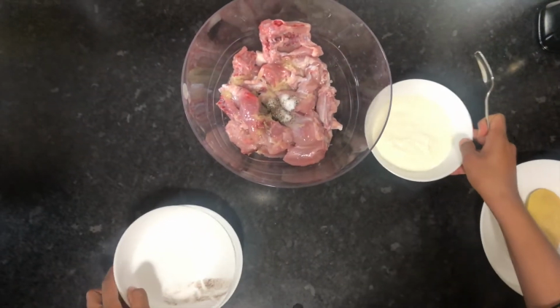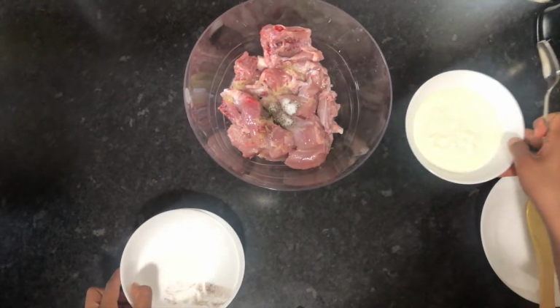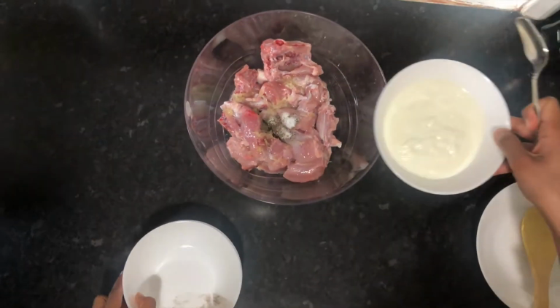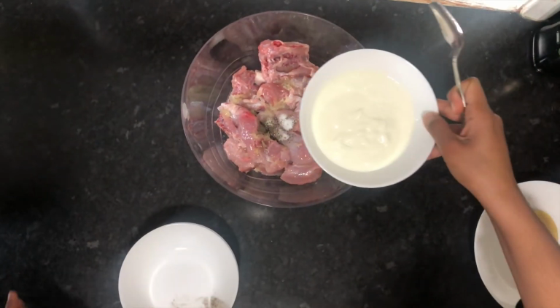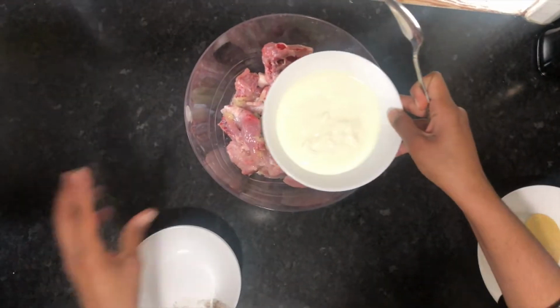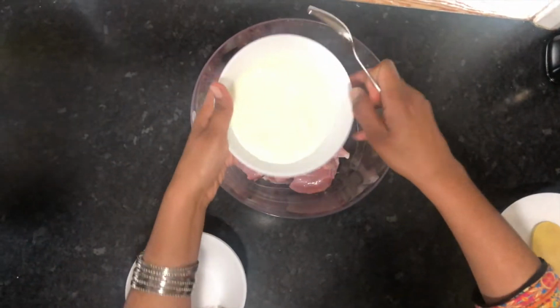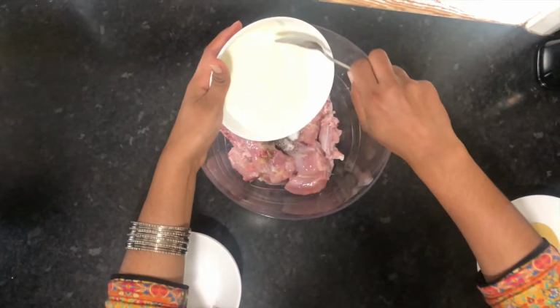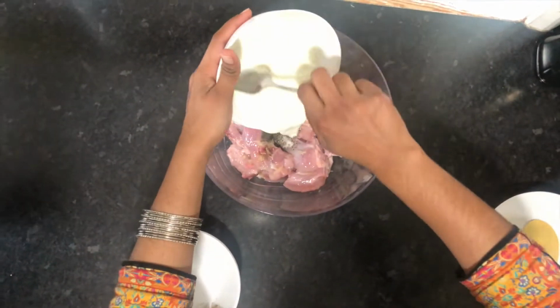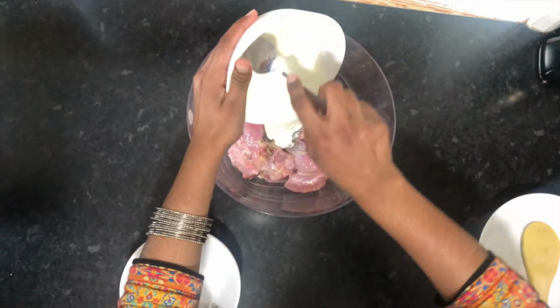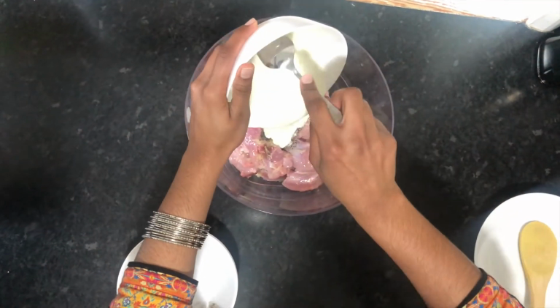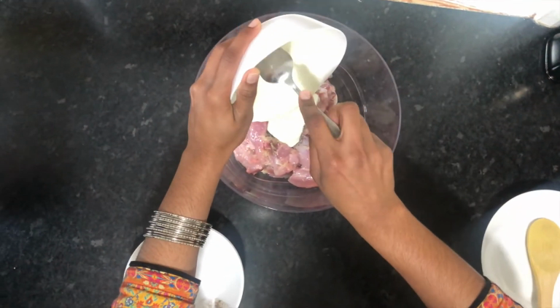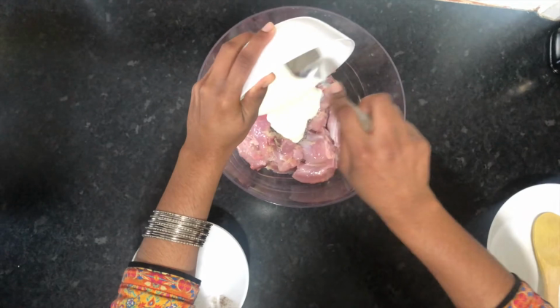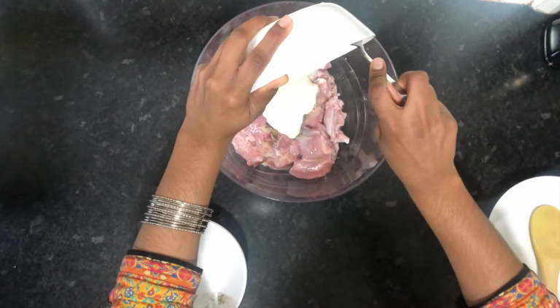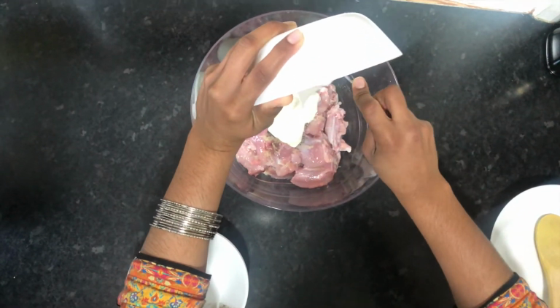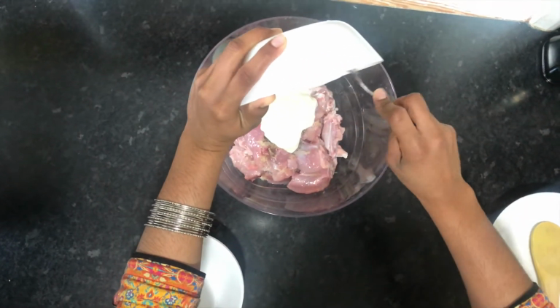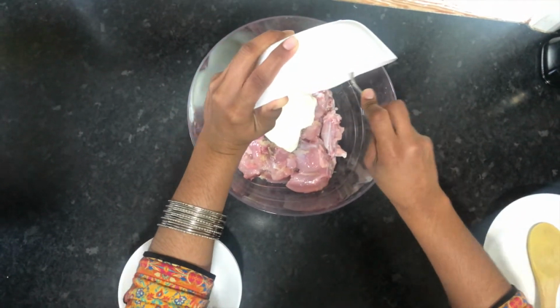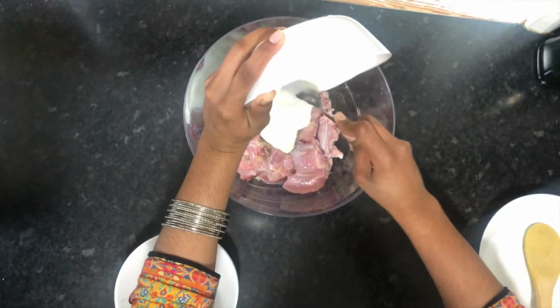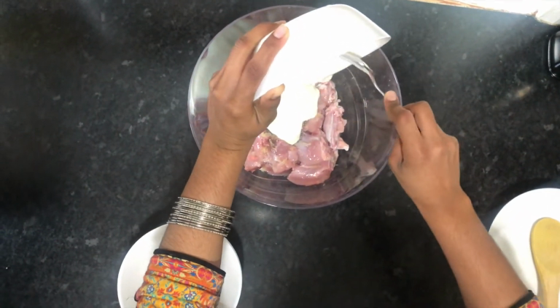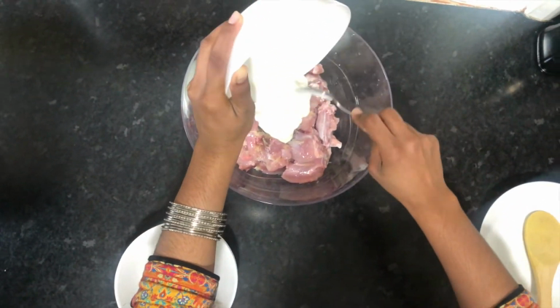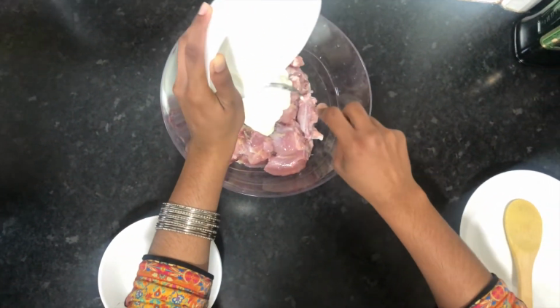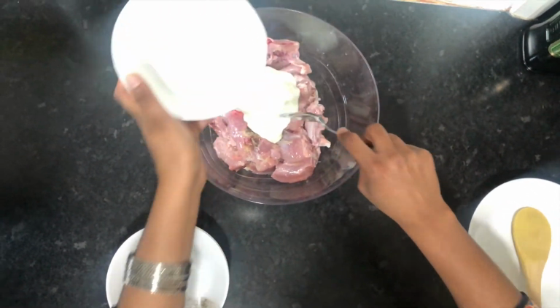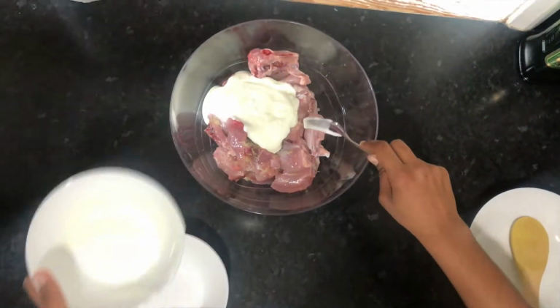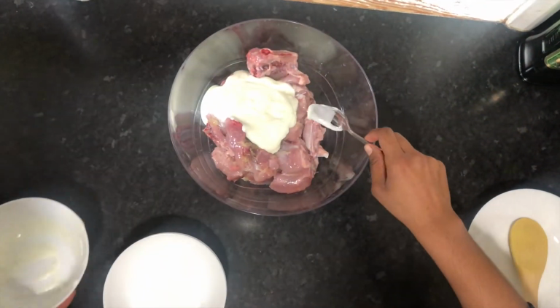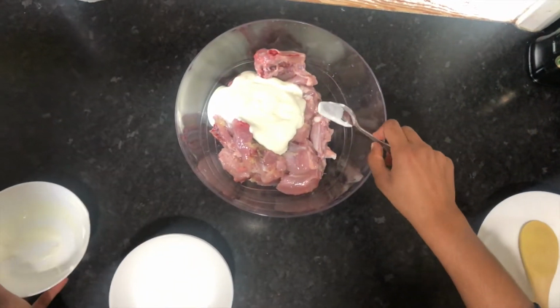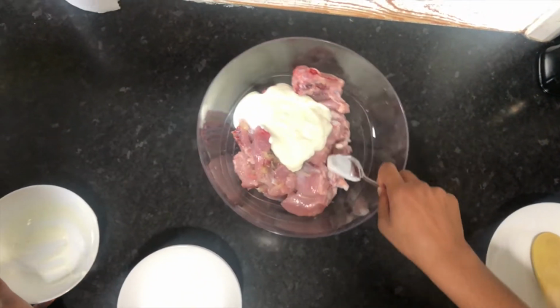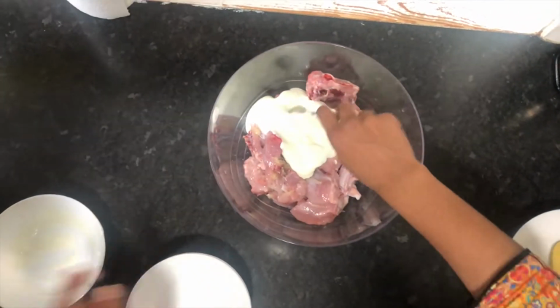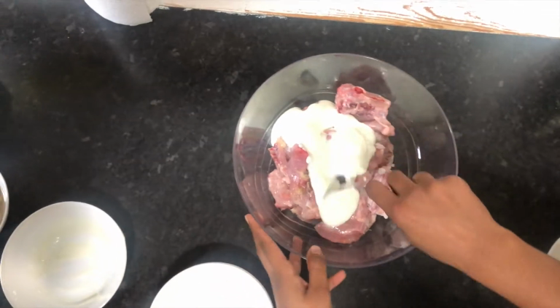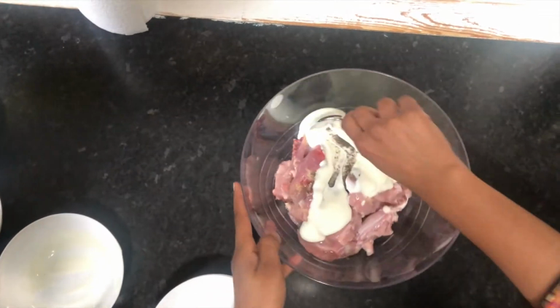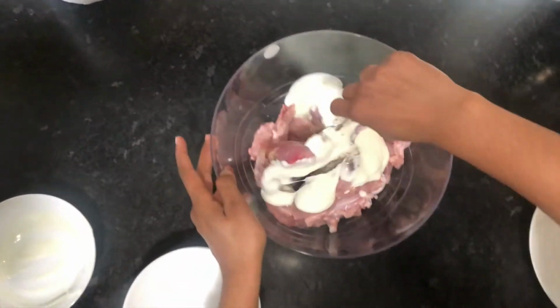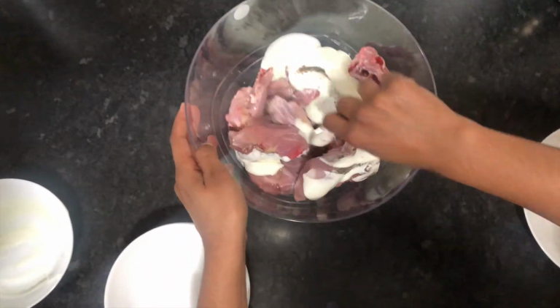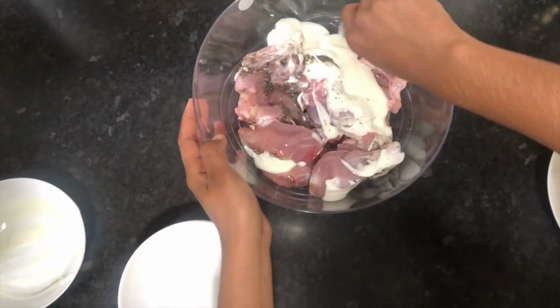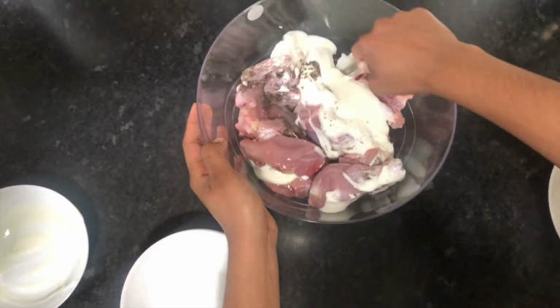This is 1 cup of yogurt. Mix it for 10-15 minutes.